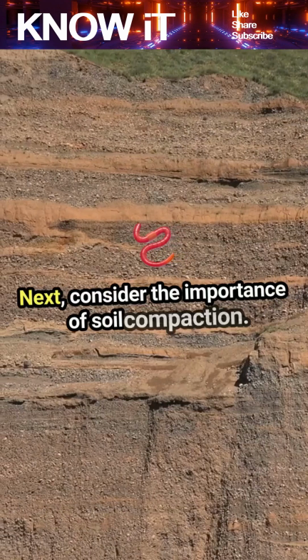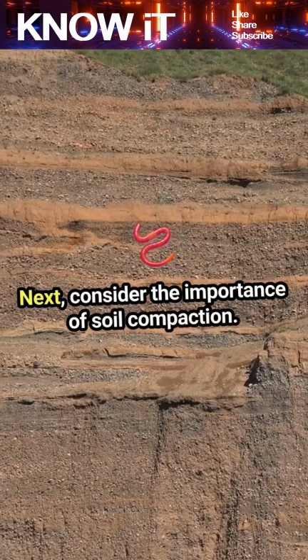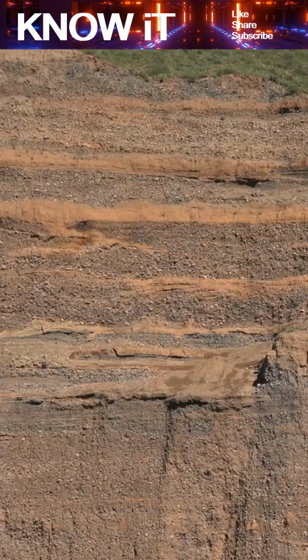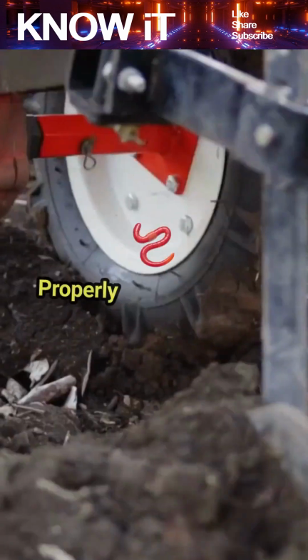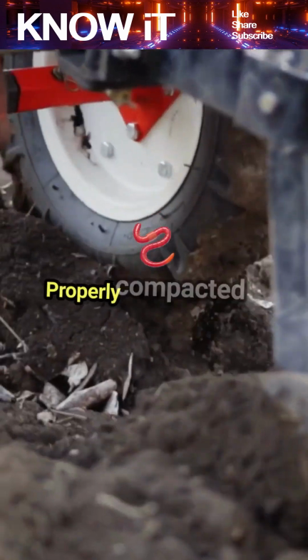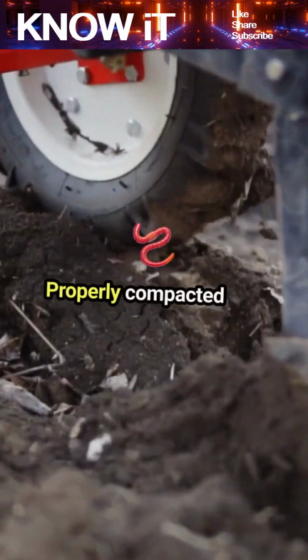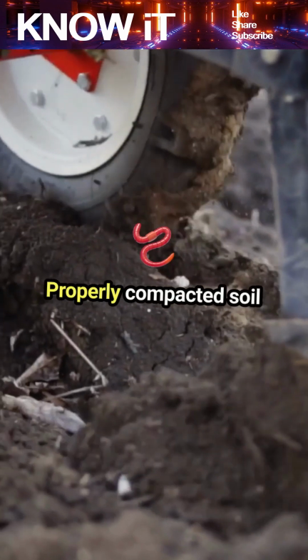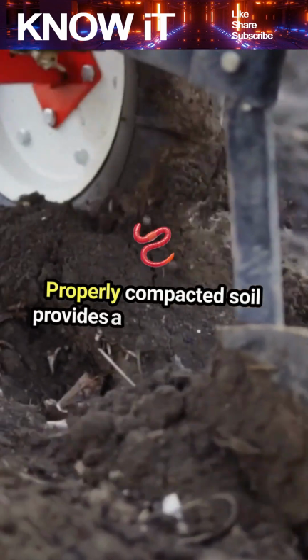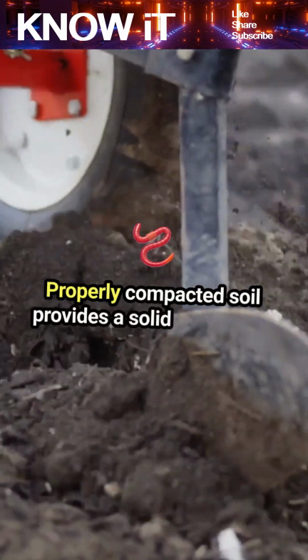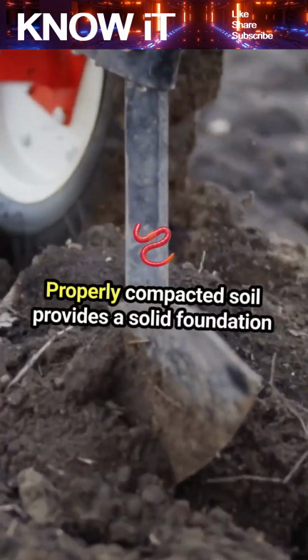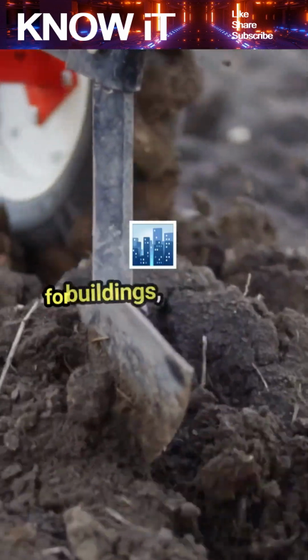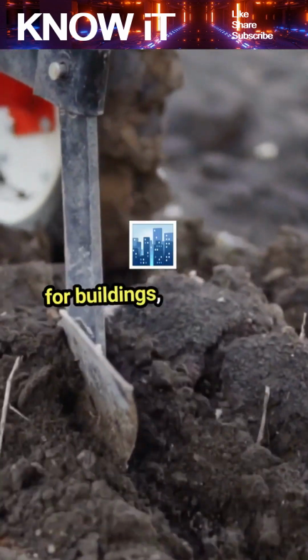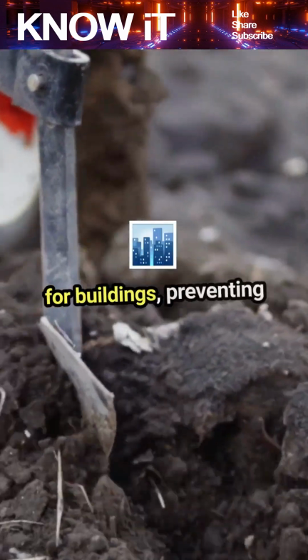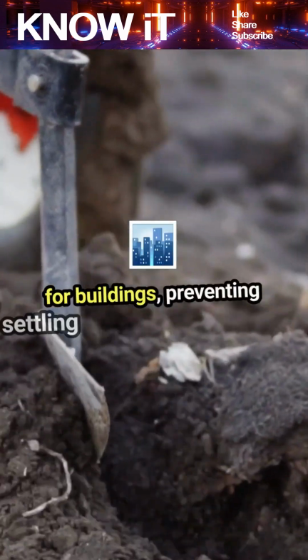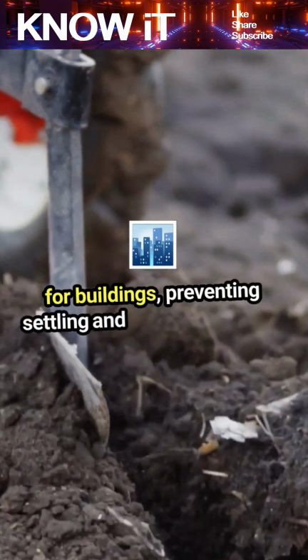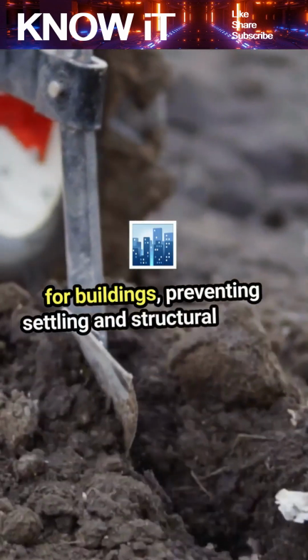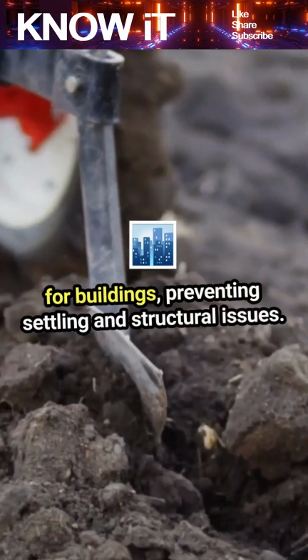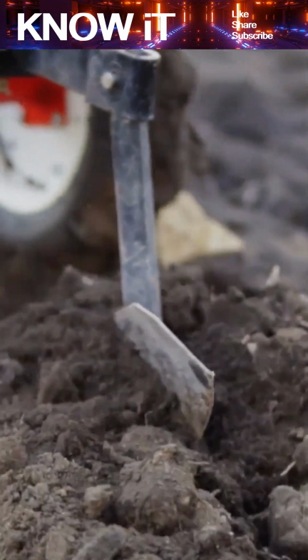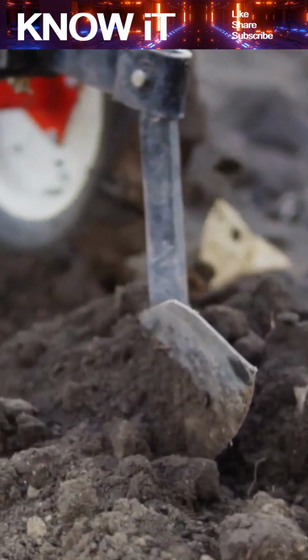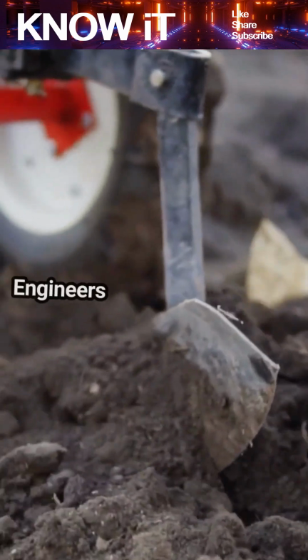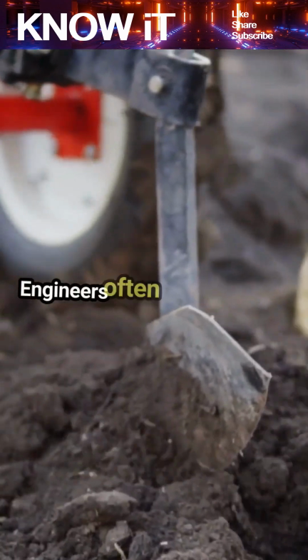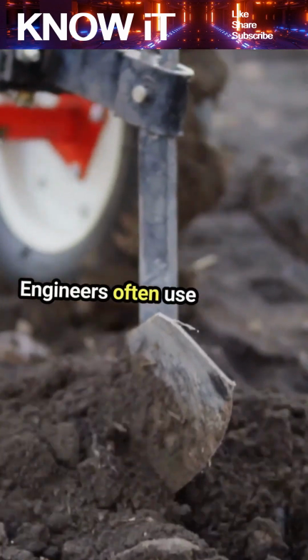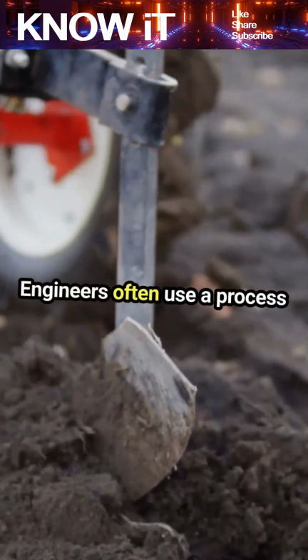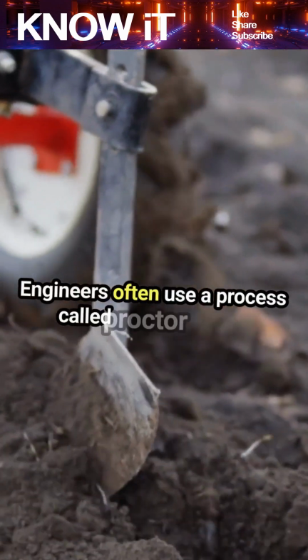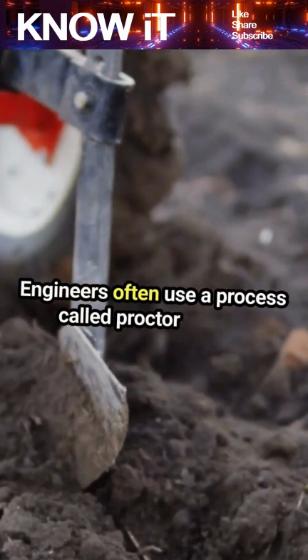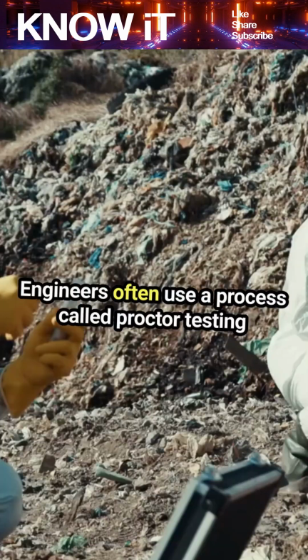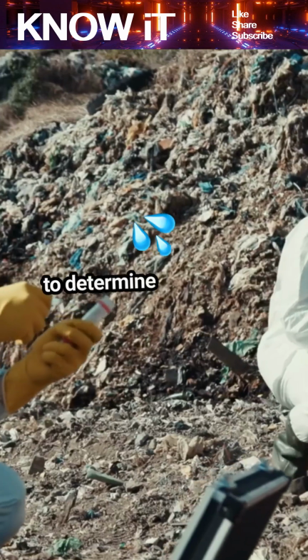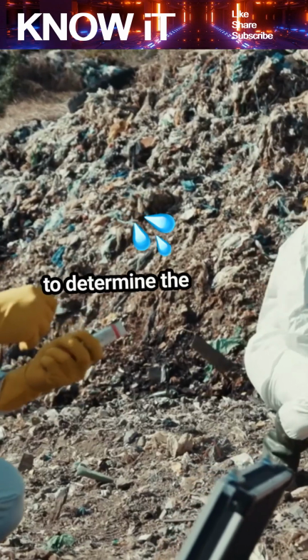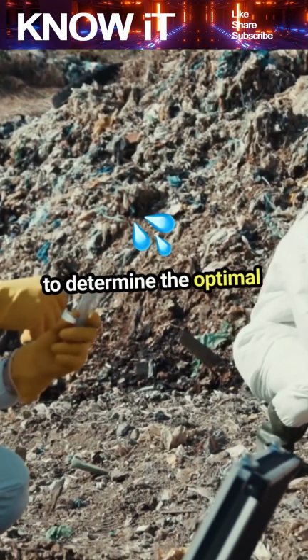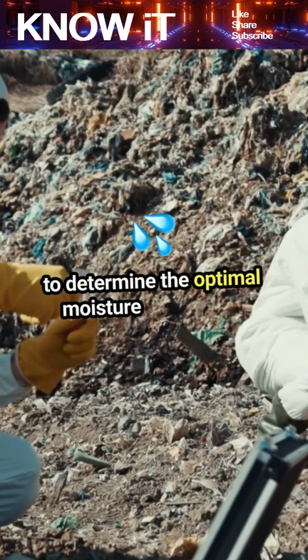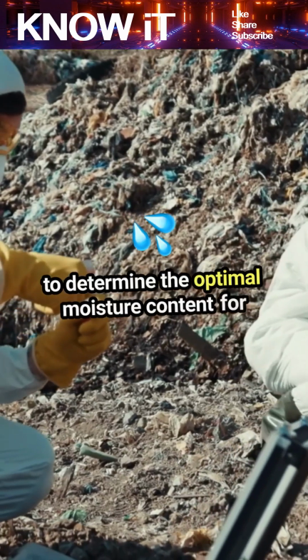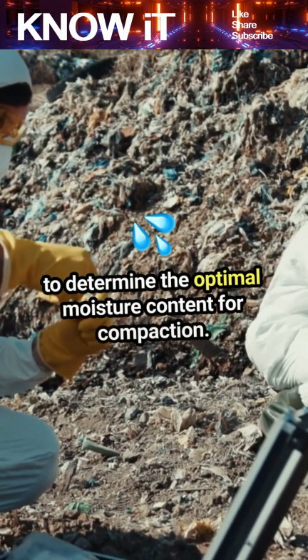Properly compacted soil provides a solid foundation for buildings, preventing settling and structural issues. Engineers often use a process called Proctor testing to determine the optimal moisture content for compaction.